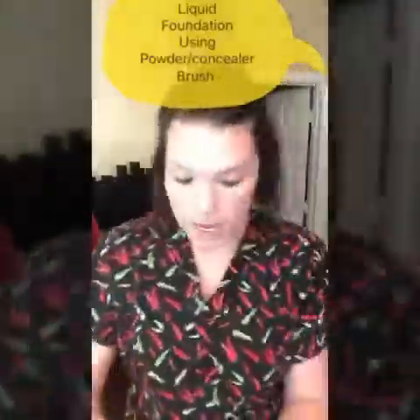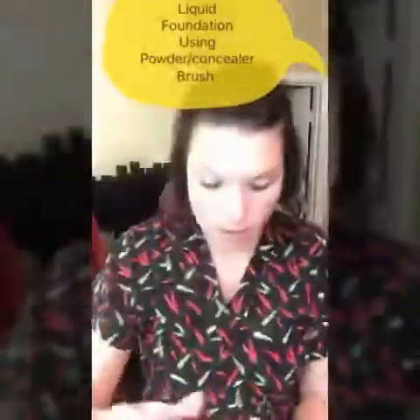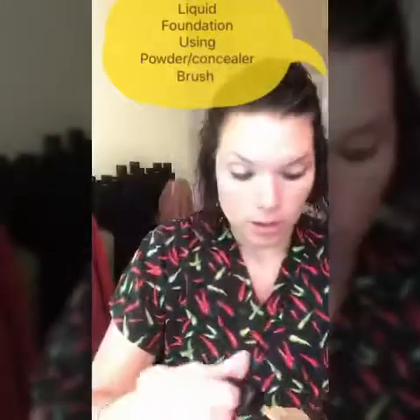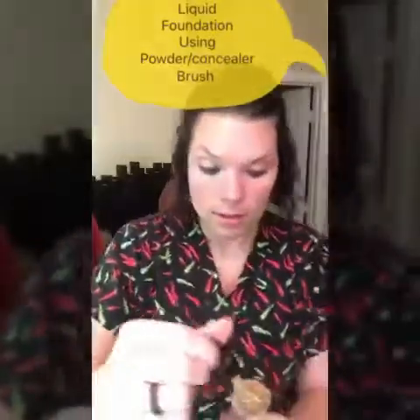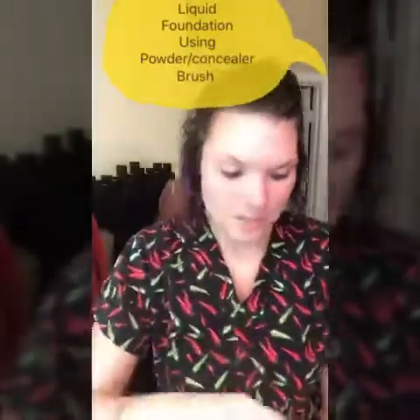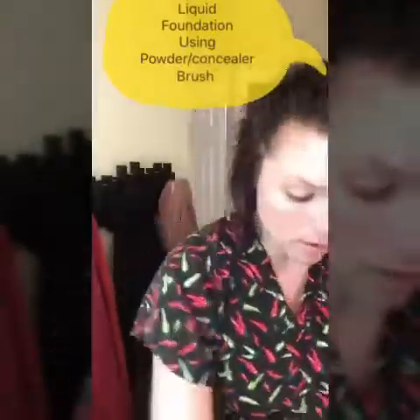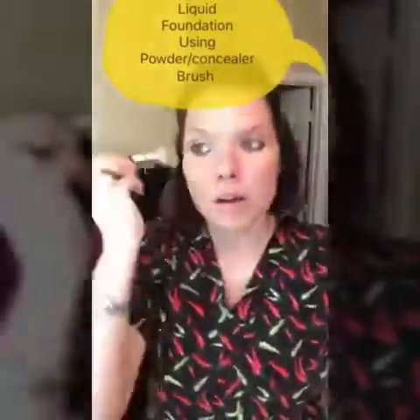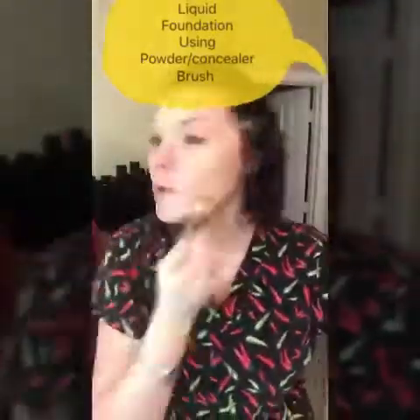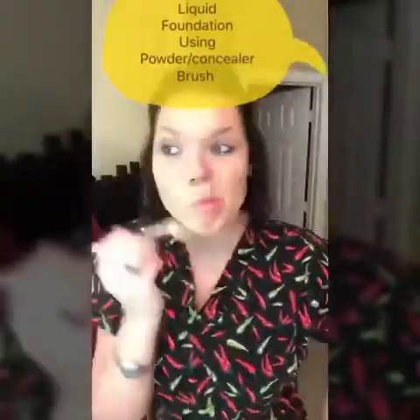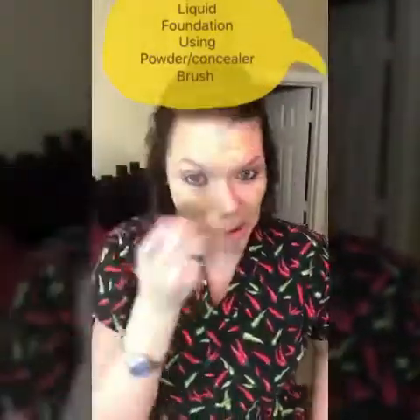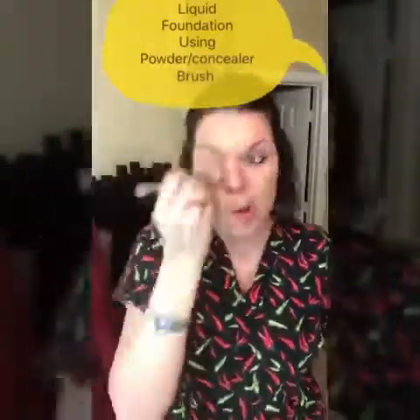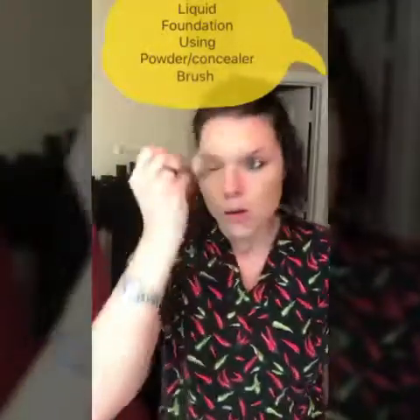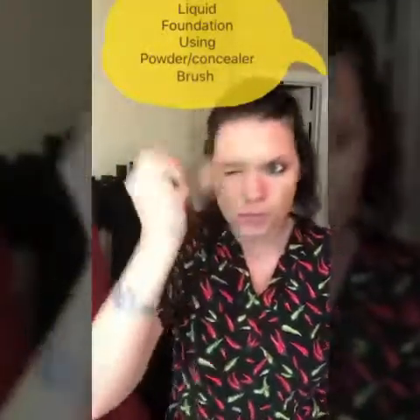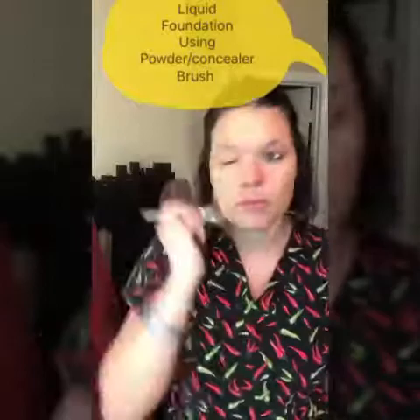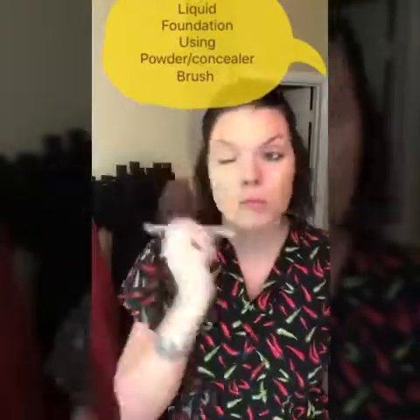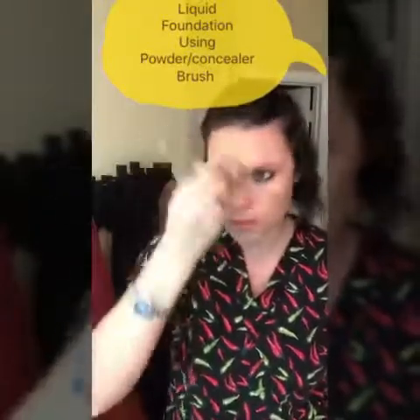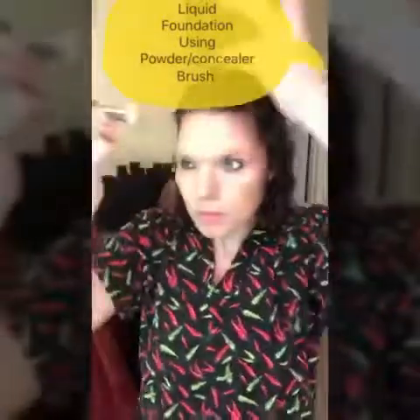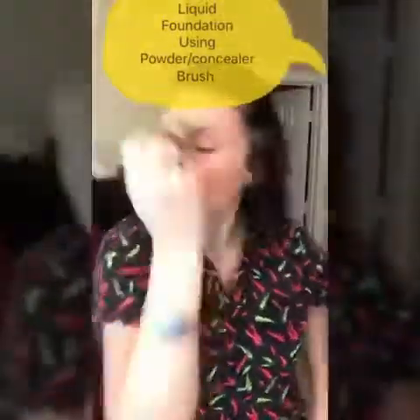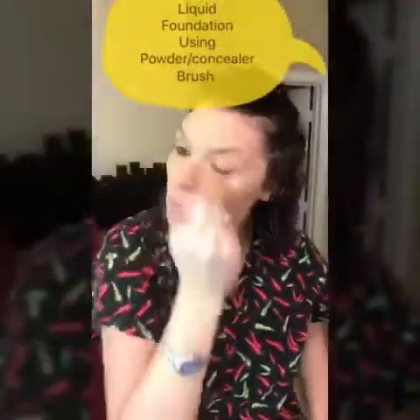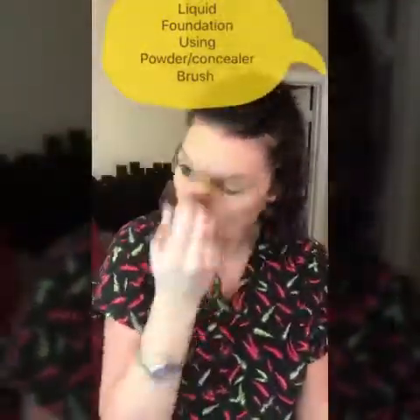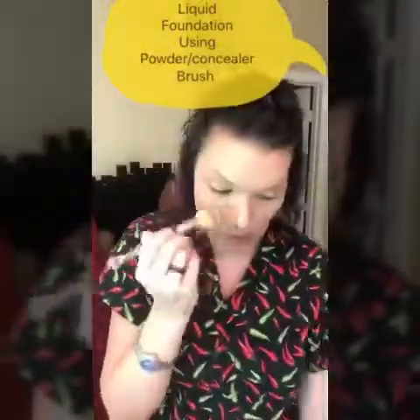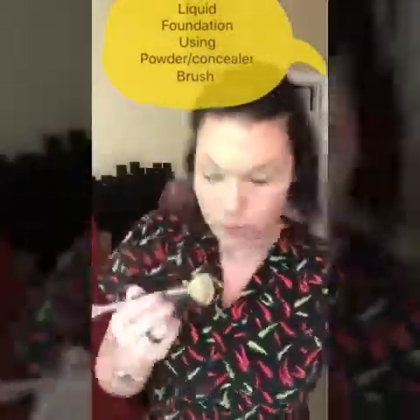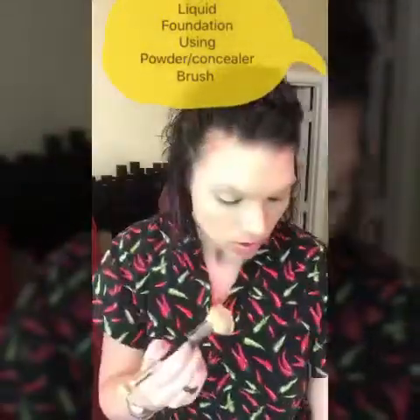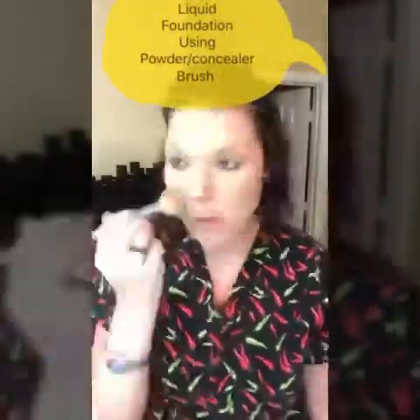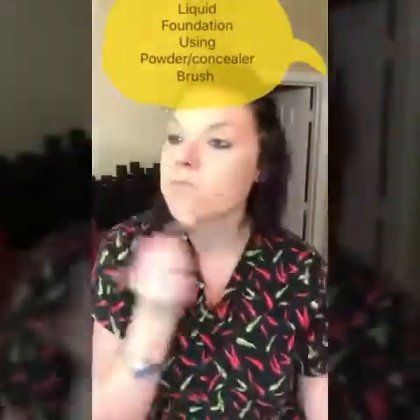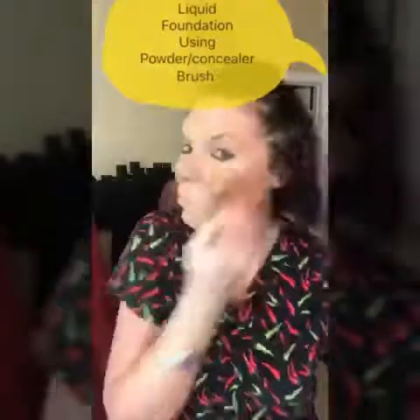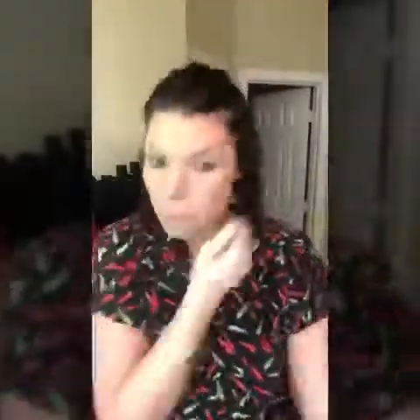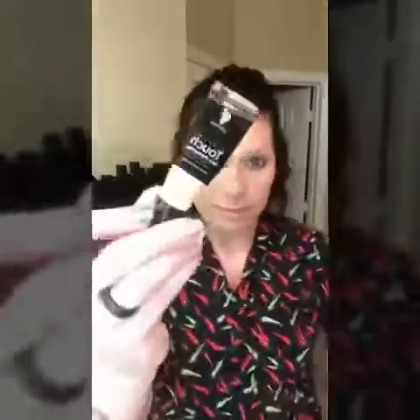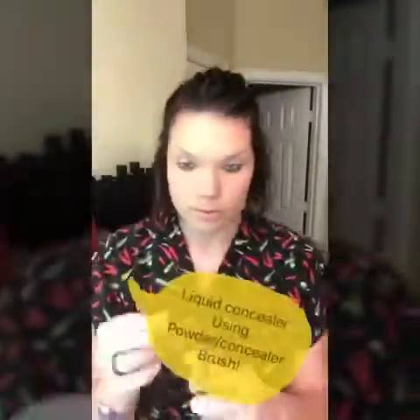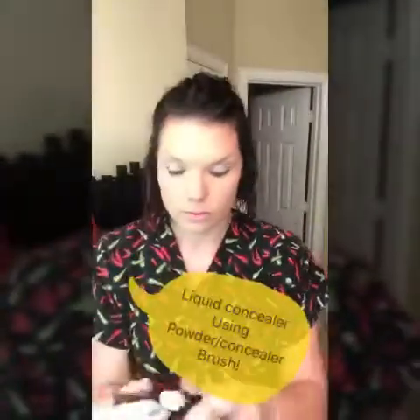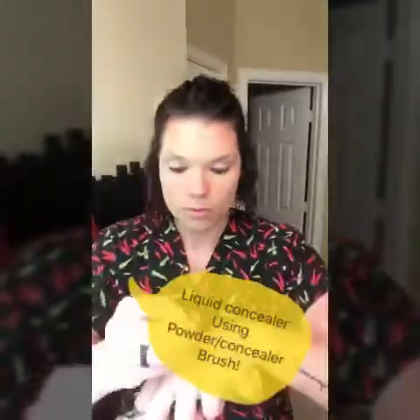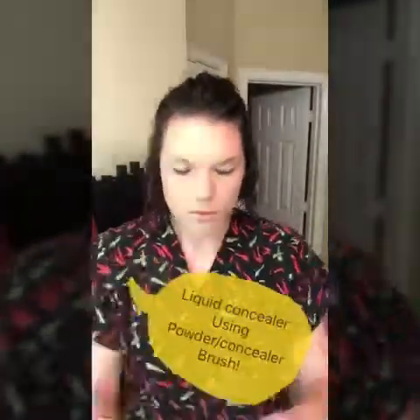First up, I'm doing the liquid foundation in the shade Taffeta. I shake it up really well and put a few drops on the big end of the powder concealer brush, then blend it in thoroughly. It's time-released — it dries to a more powdery matte finish and looks better as it sits.